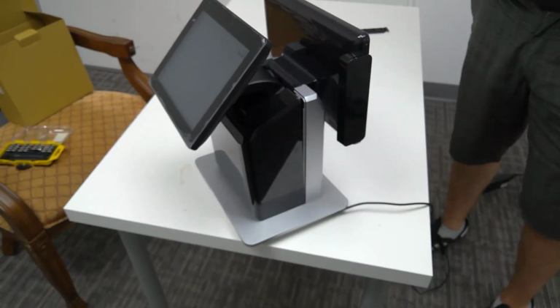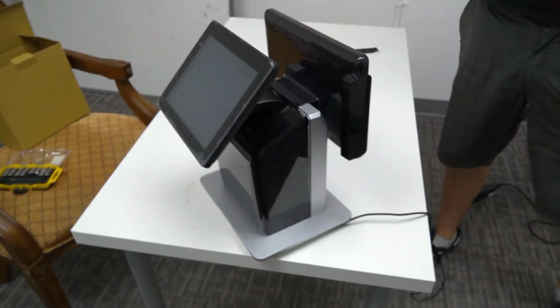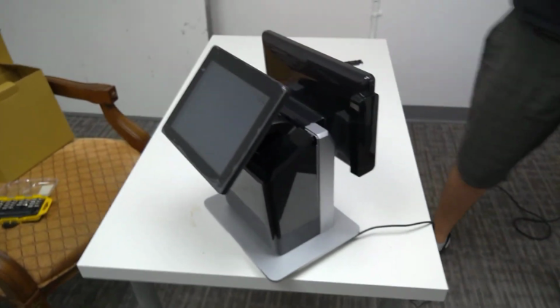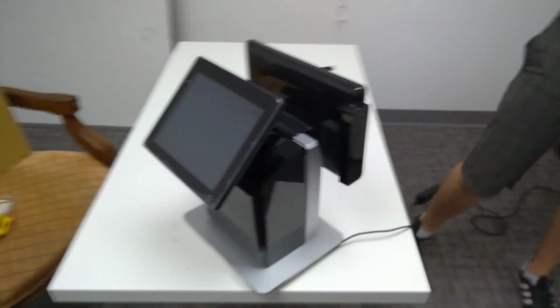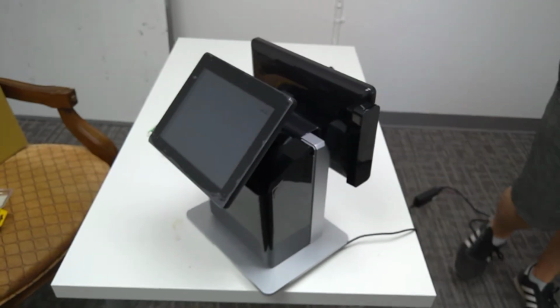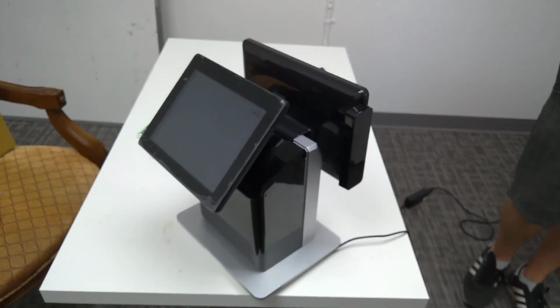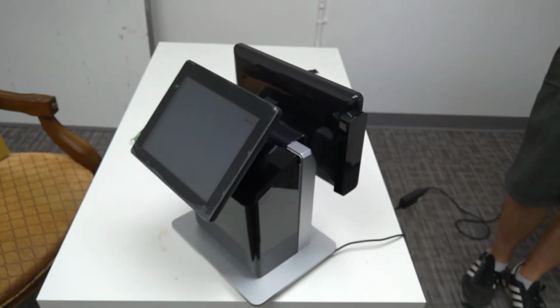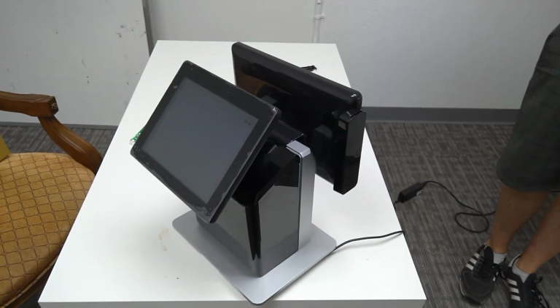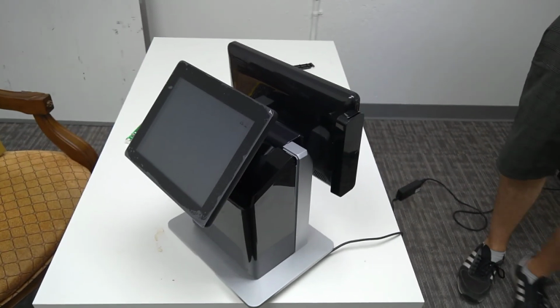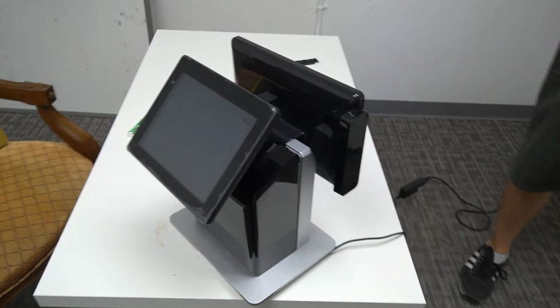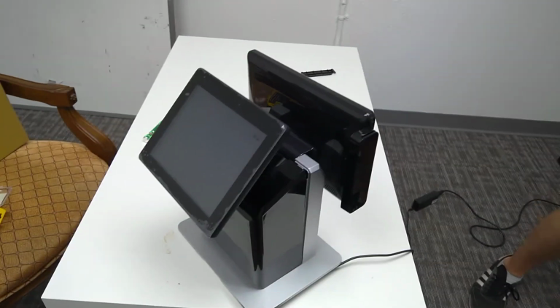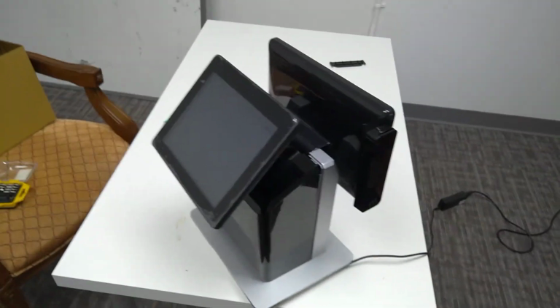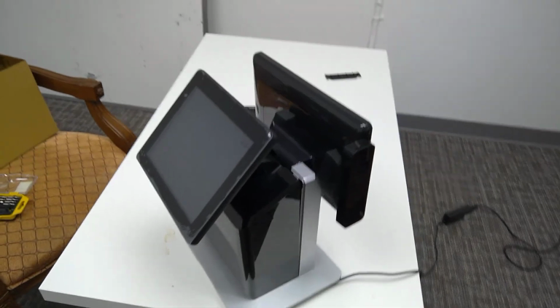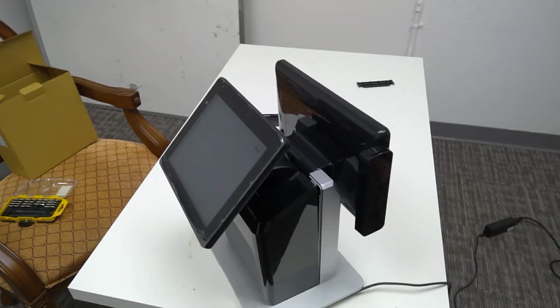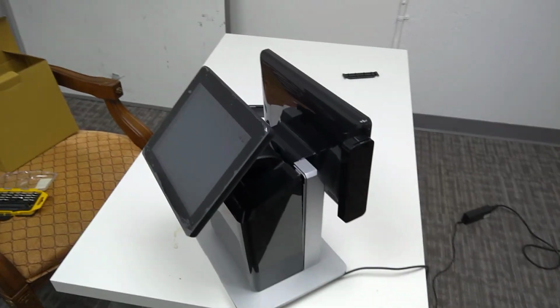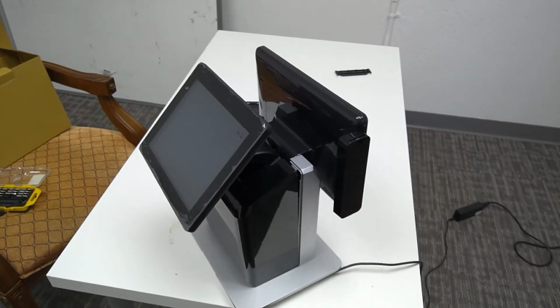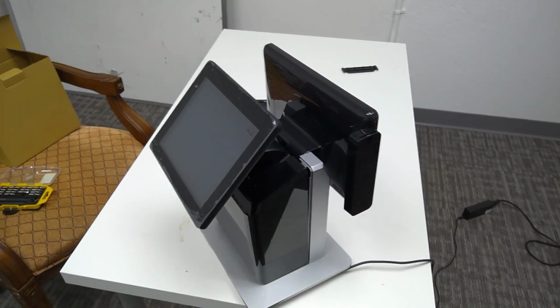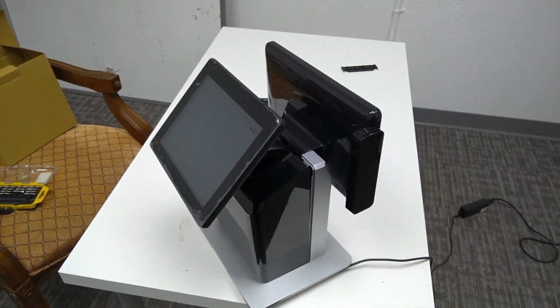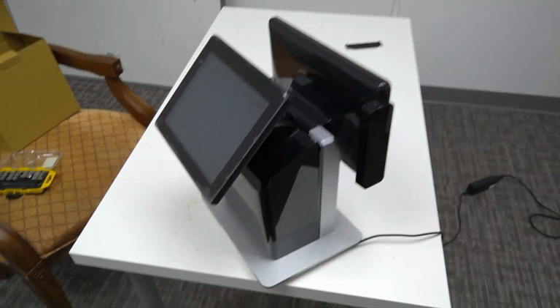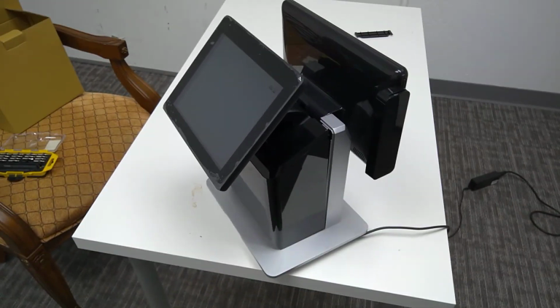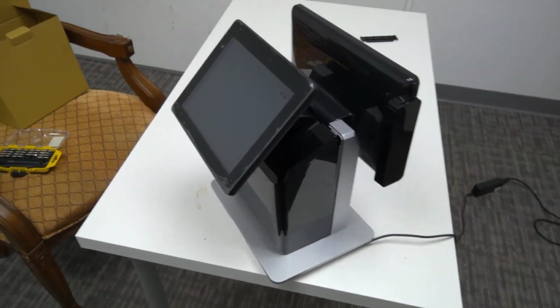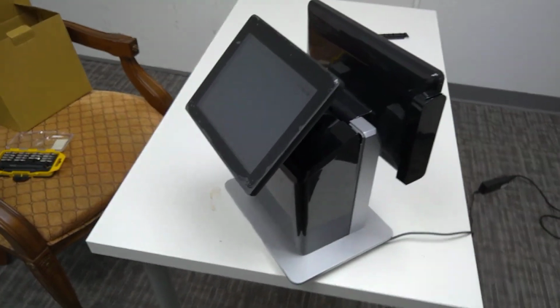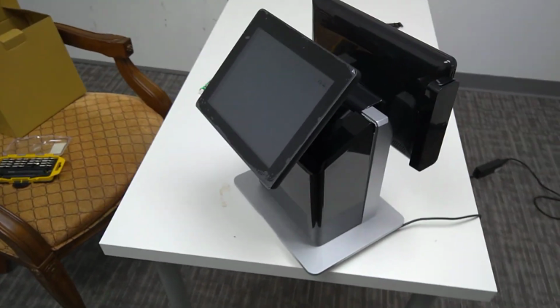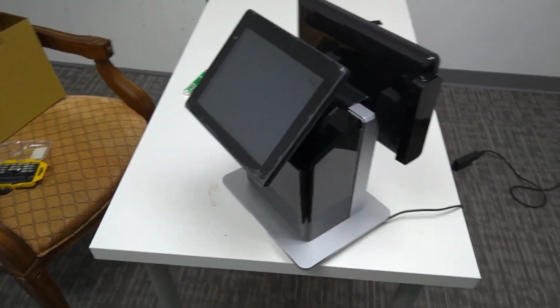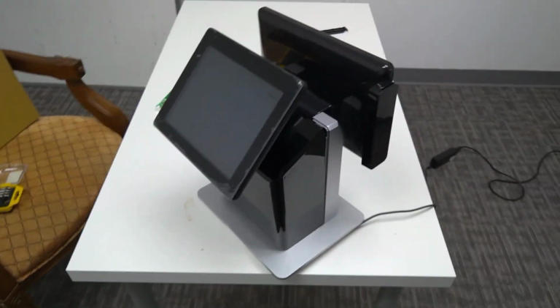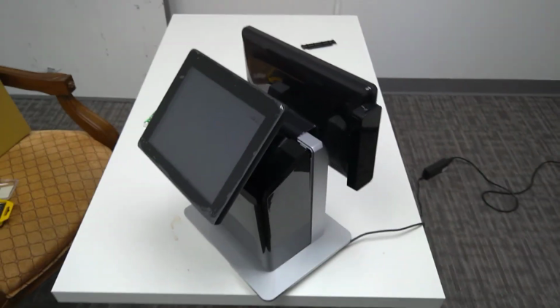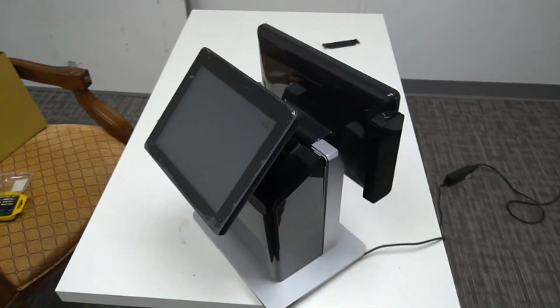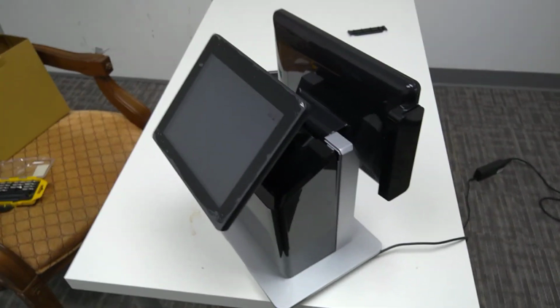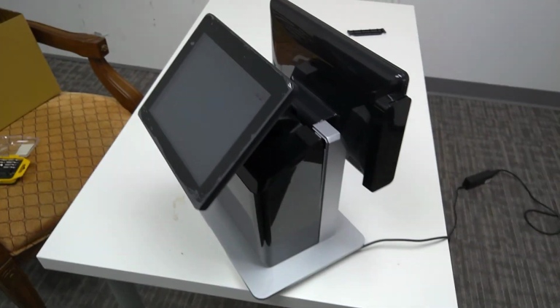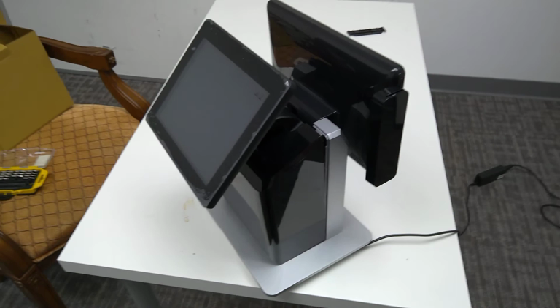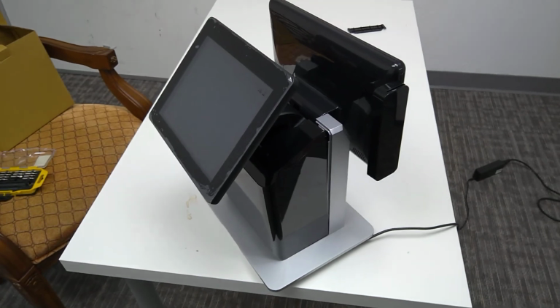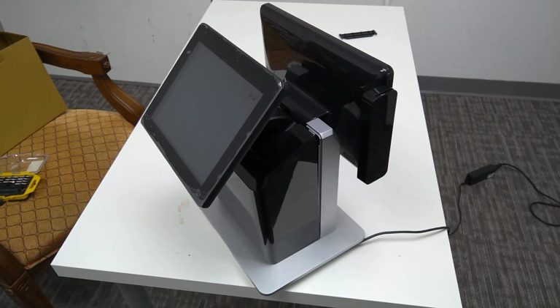So now we have the customer display attached to the iConnect register and that ought to do it. Thank you.